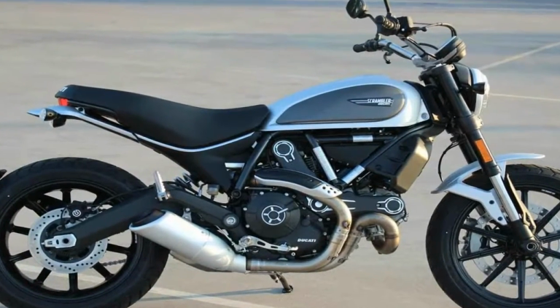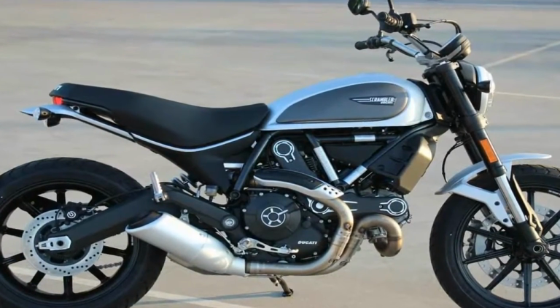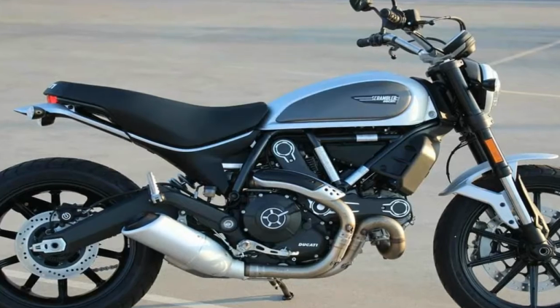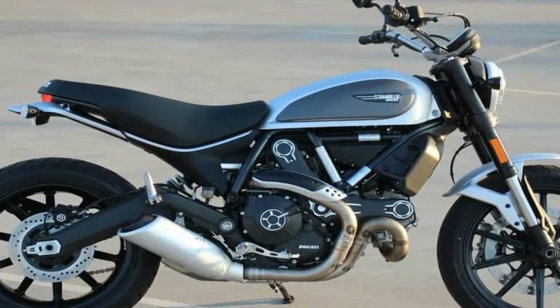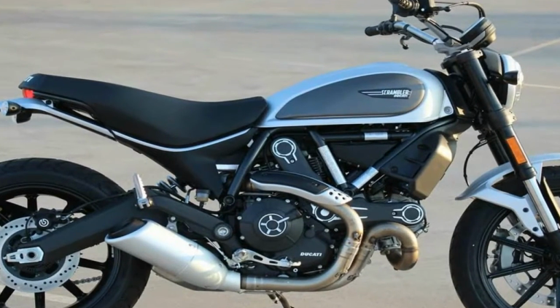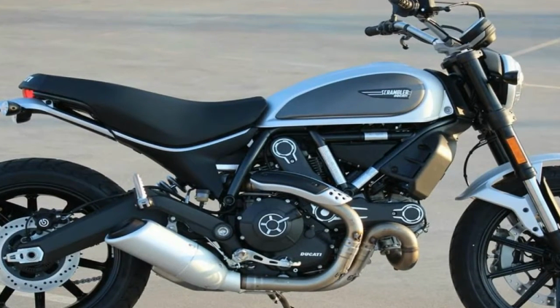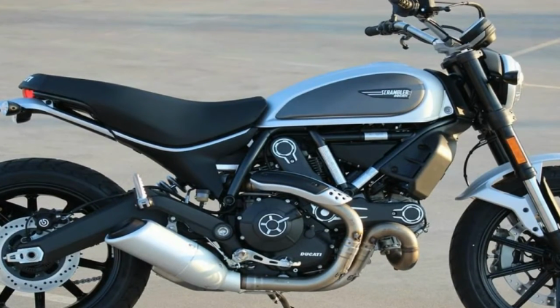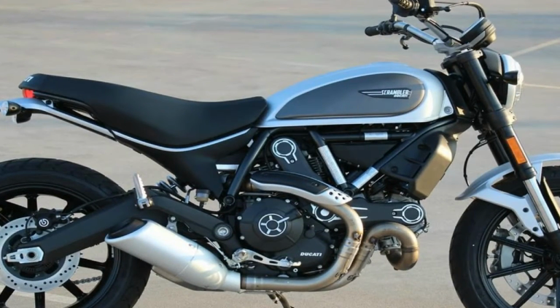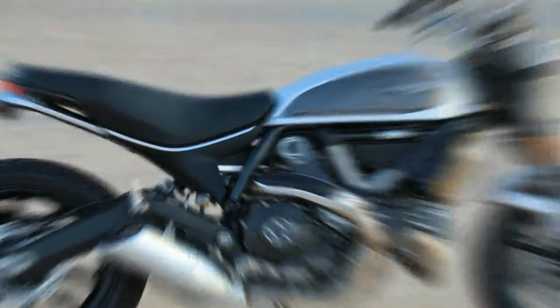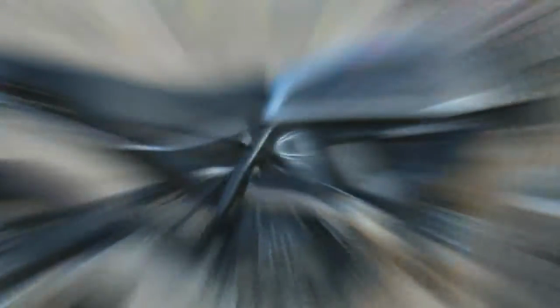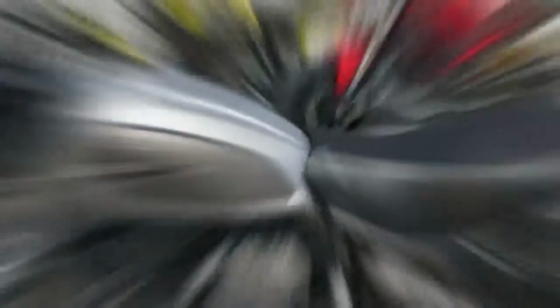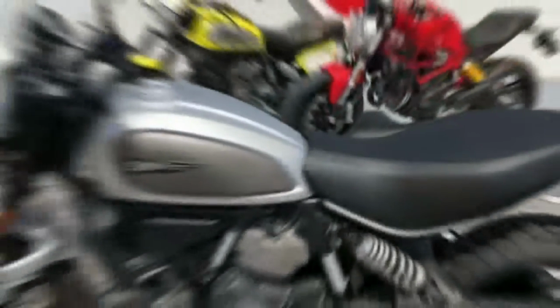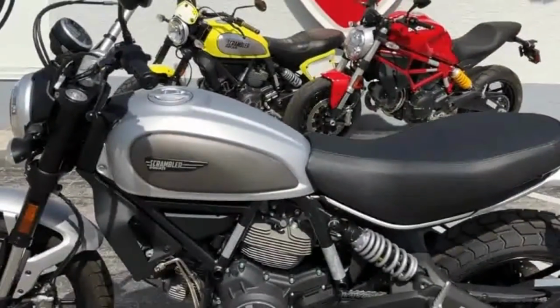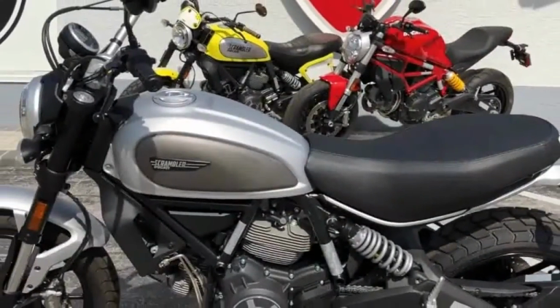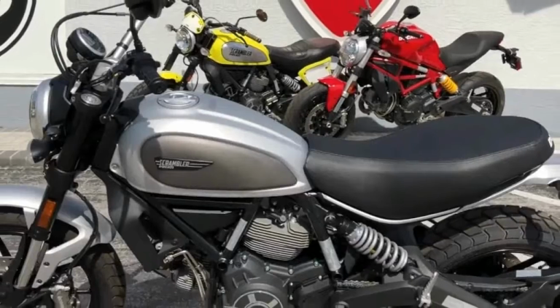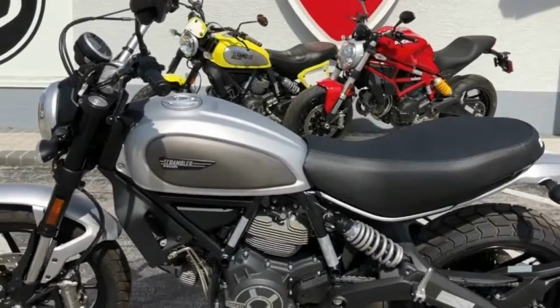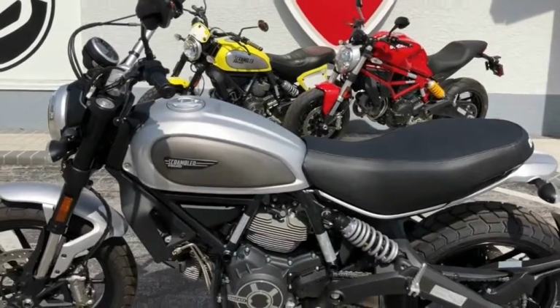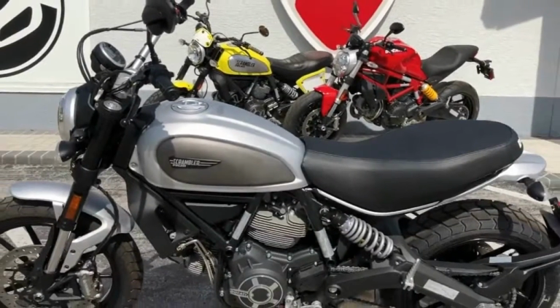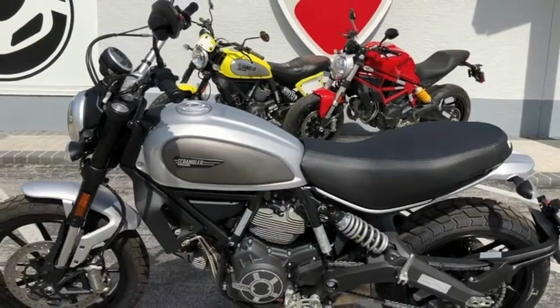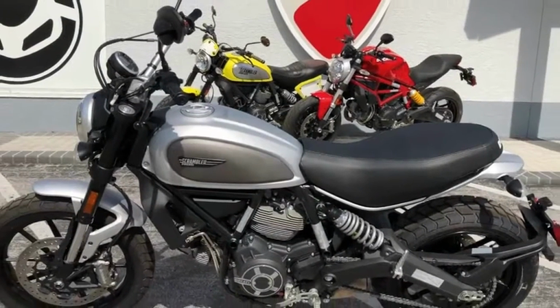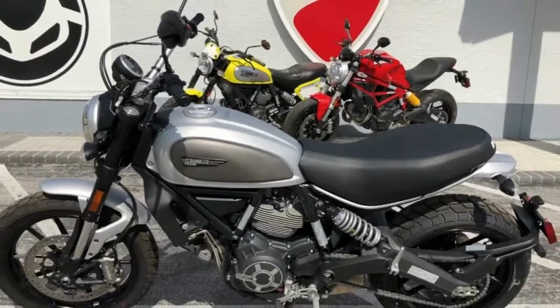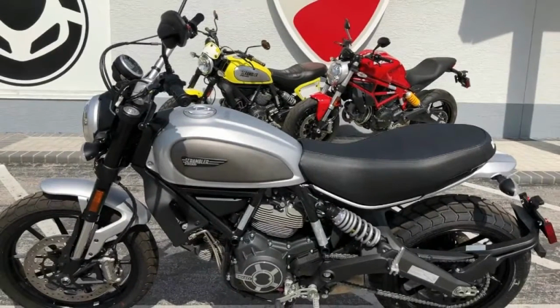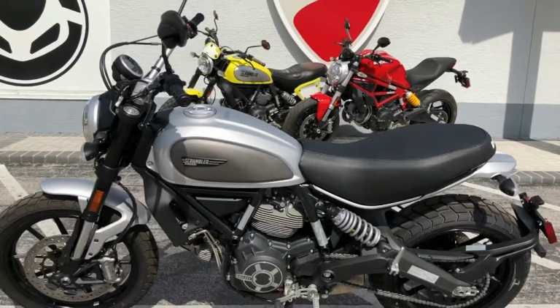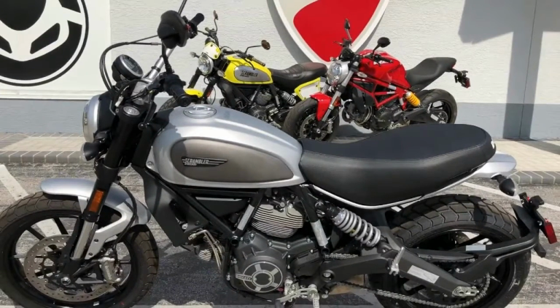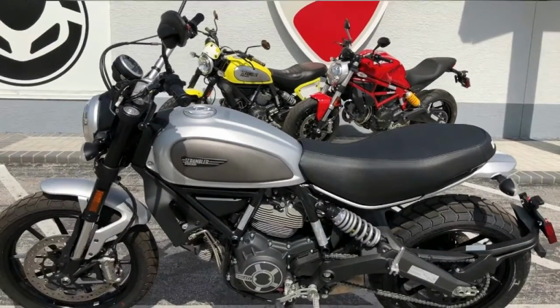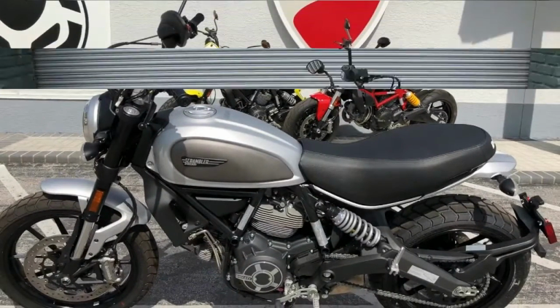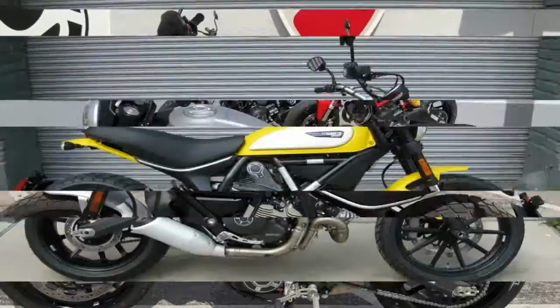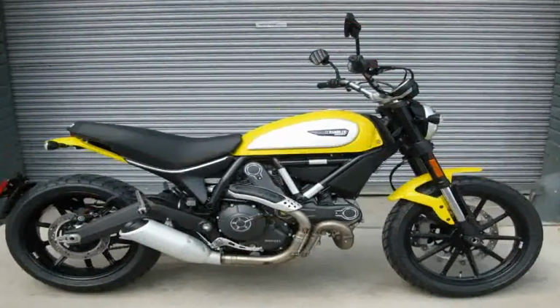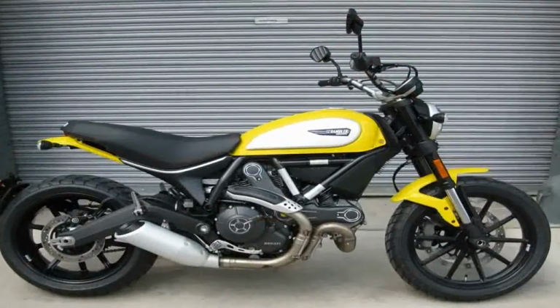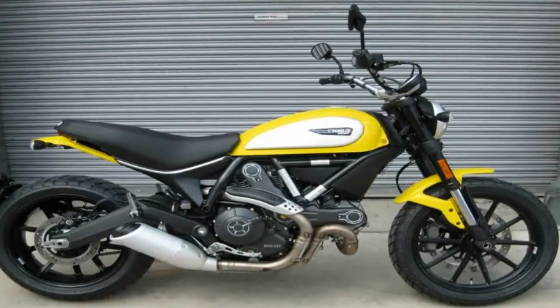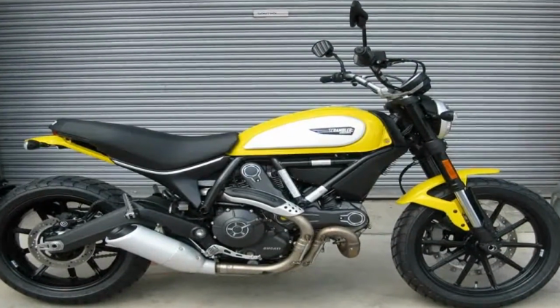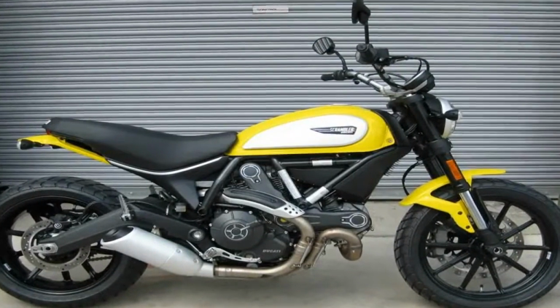A boomerang shape makes the swing arm look modern and etching, but that's just a secondary benefit. The primary consideration was the placement of the inconspicuous rear shock and the performance thereof.